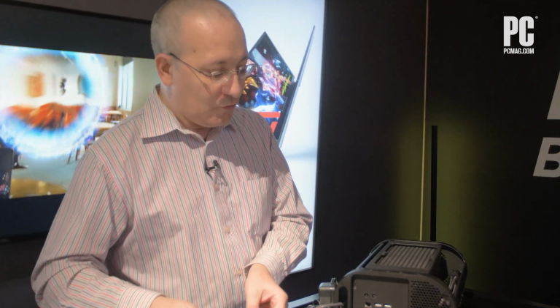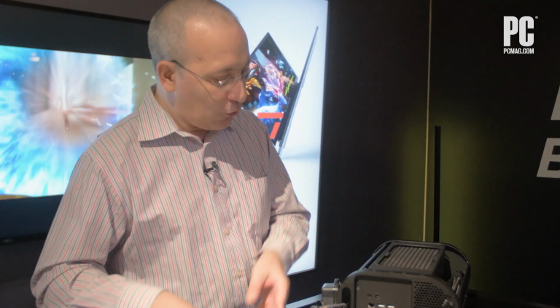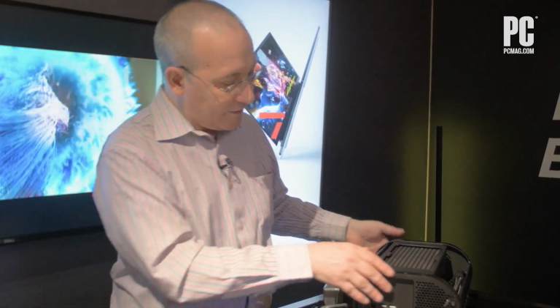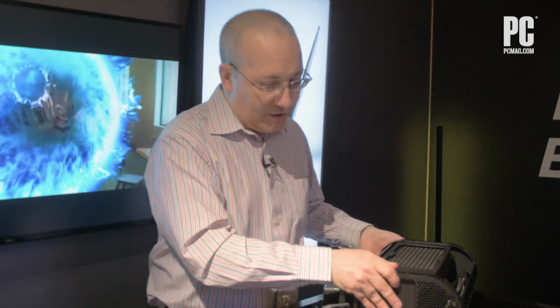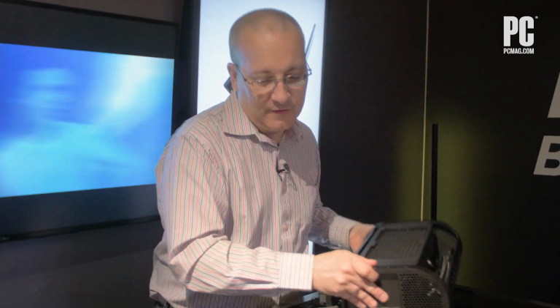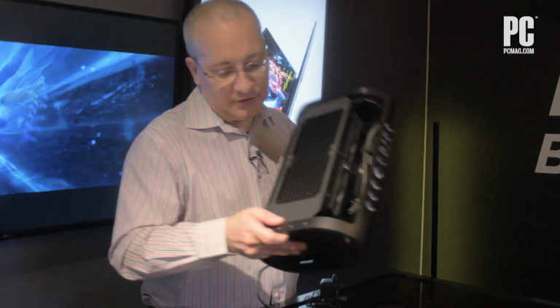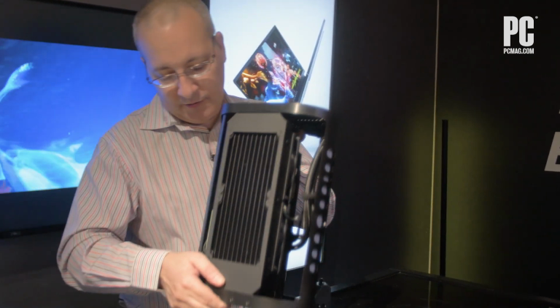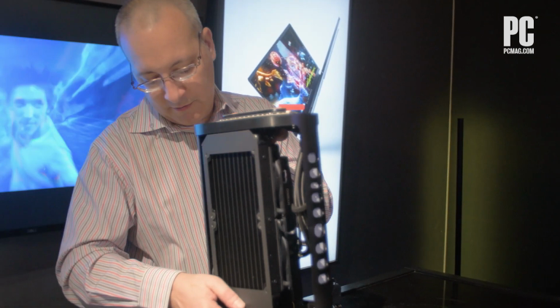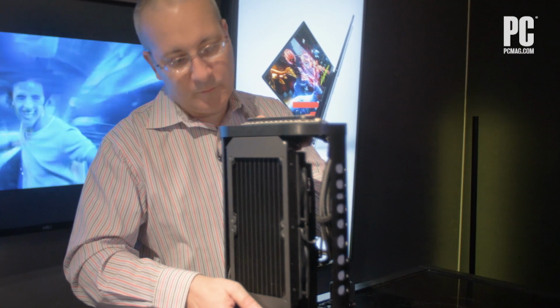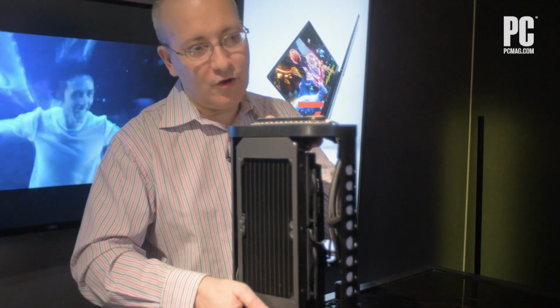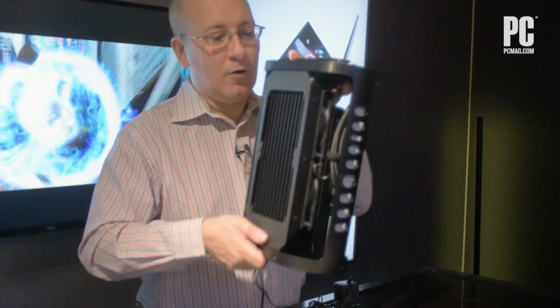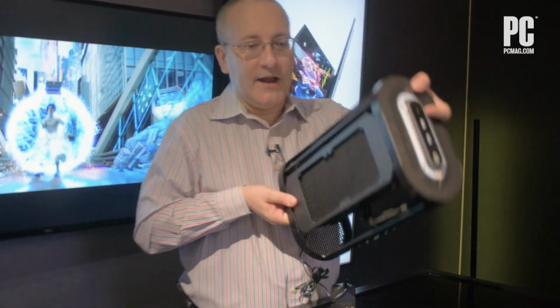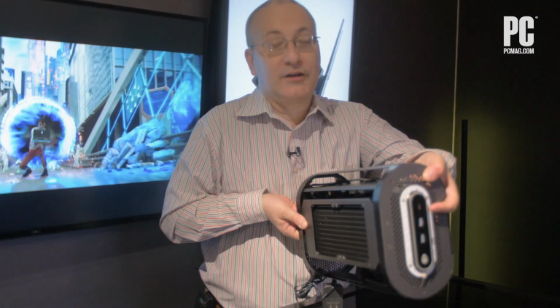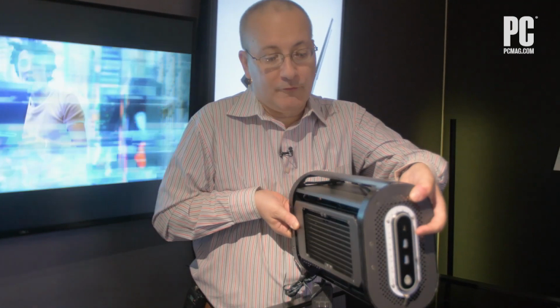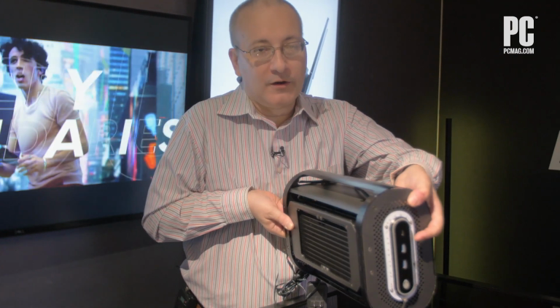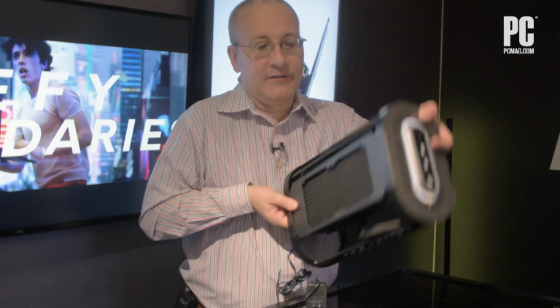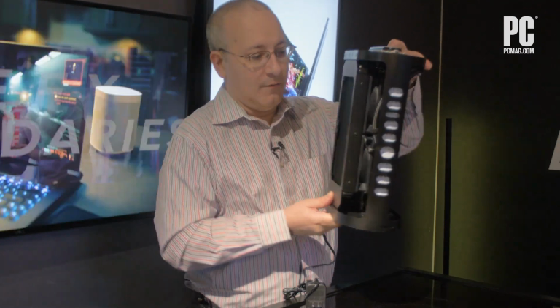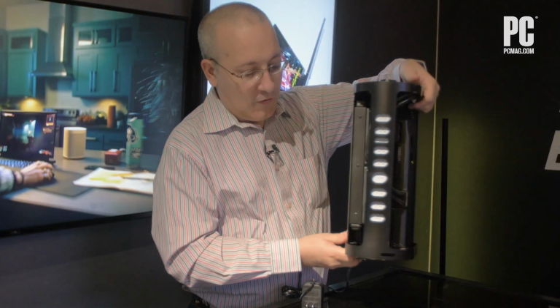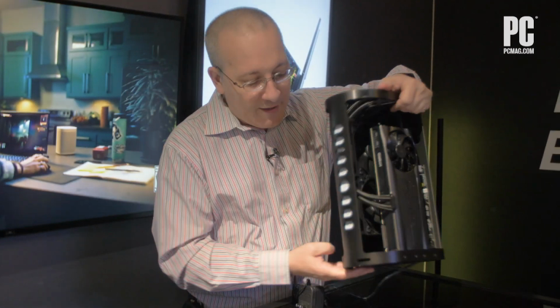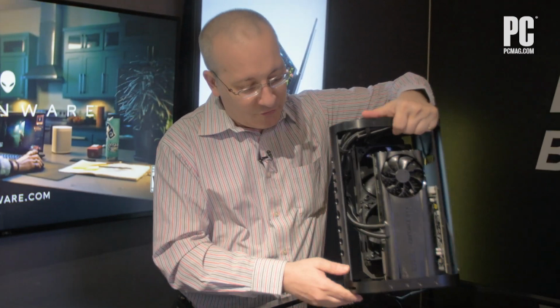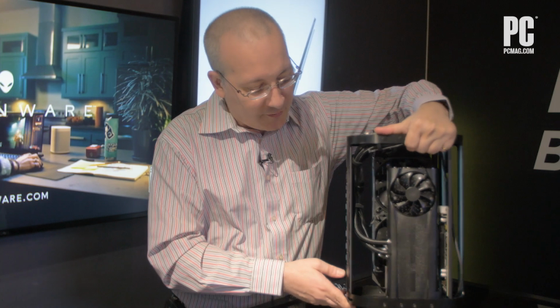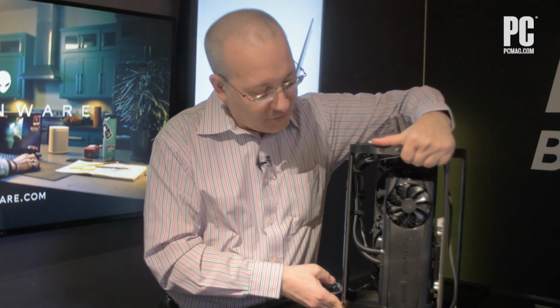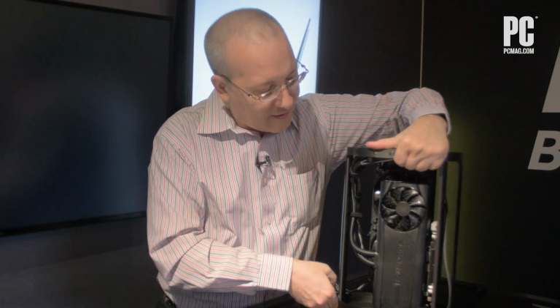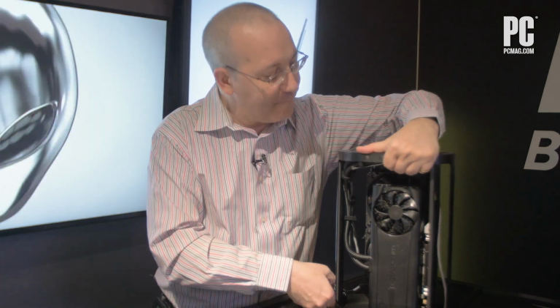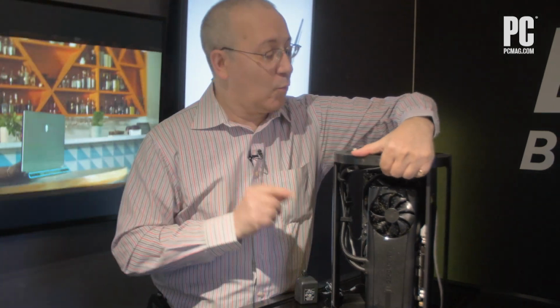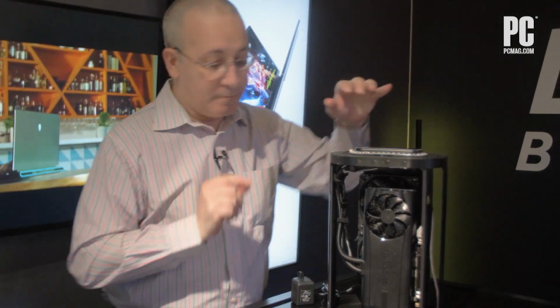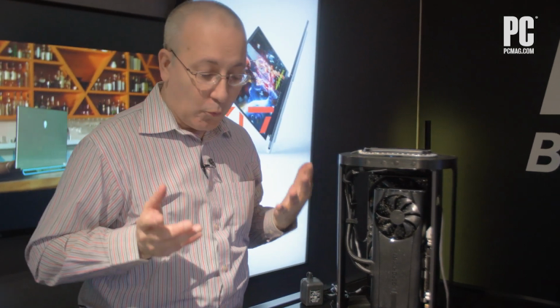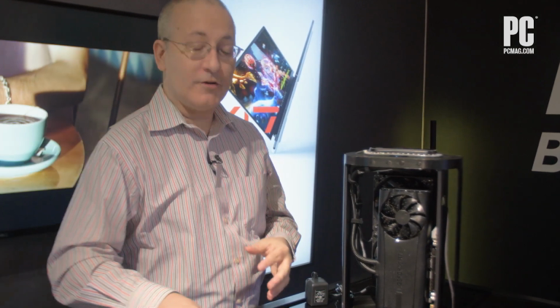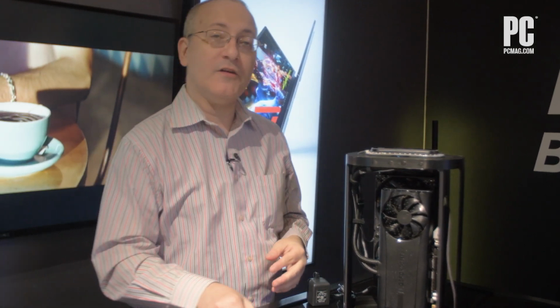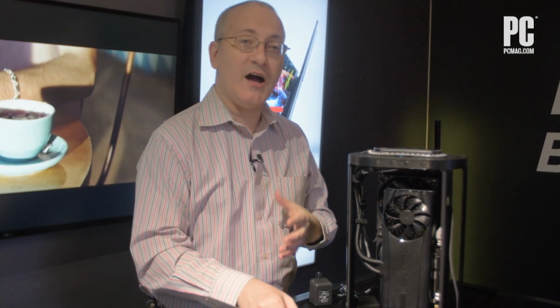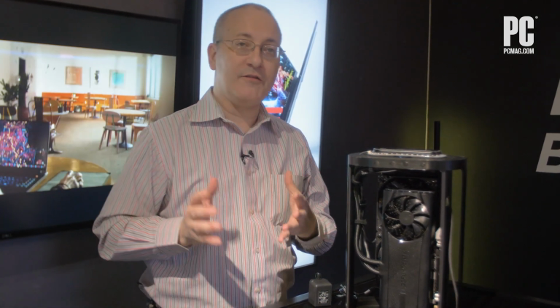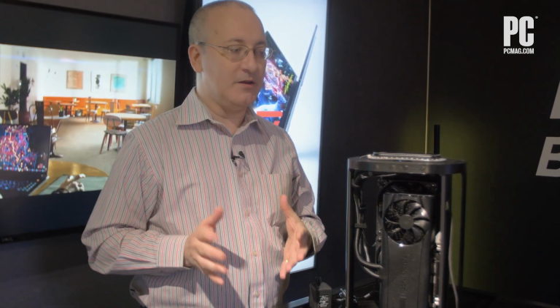You can orient this vertically, like so, or lying down like you saw before. So what we have here is Concept Polaris, and one other important point is the connectivity to the PC.